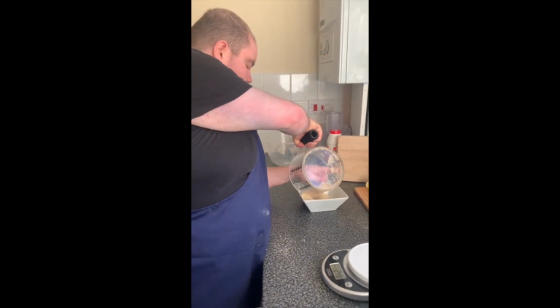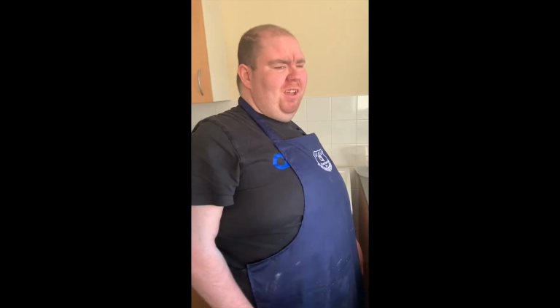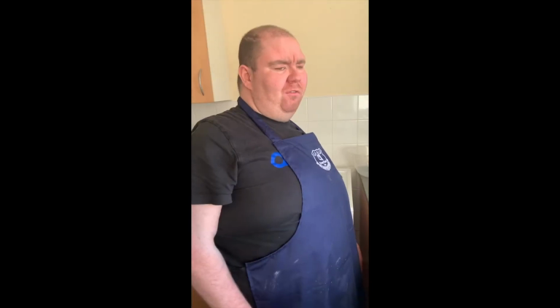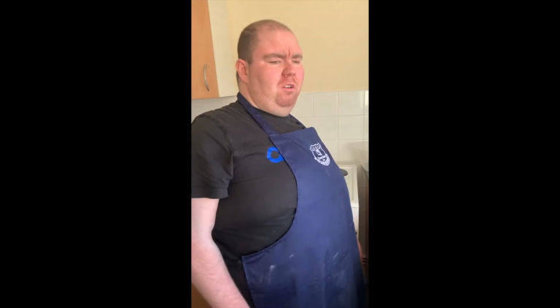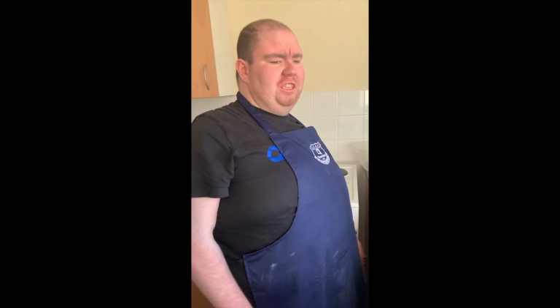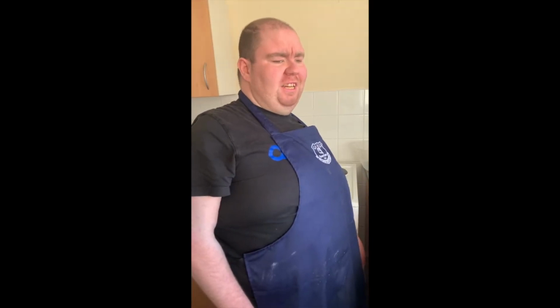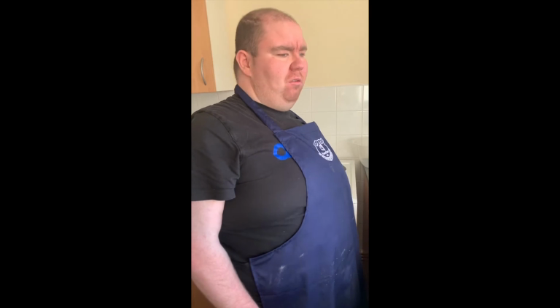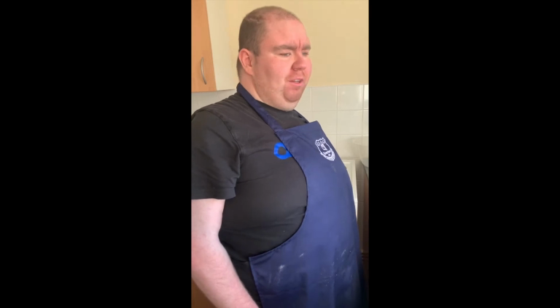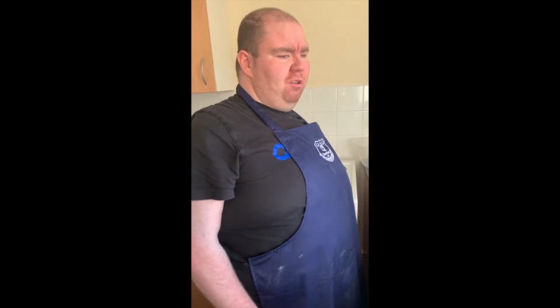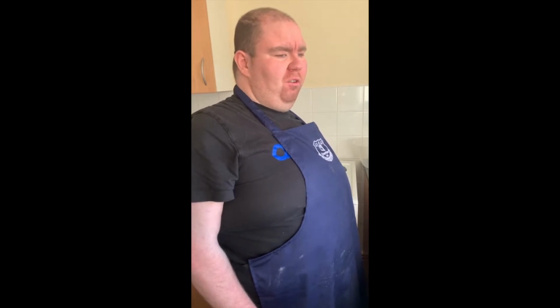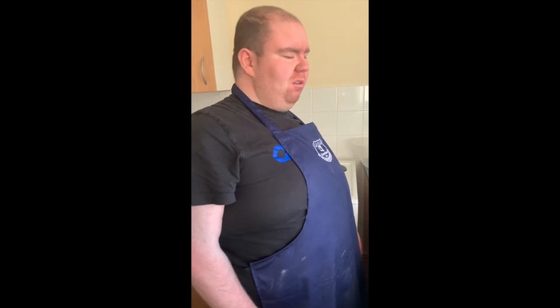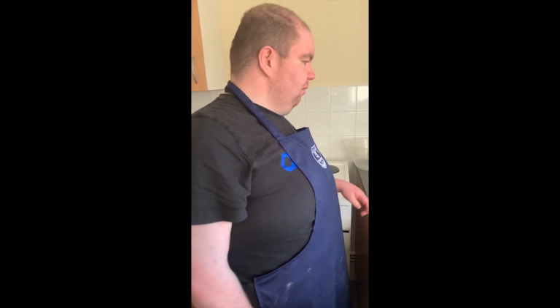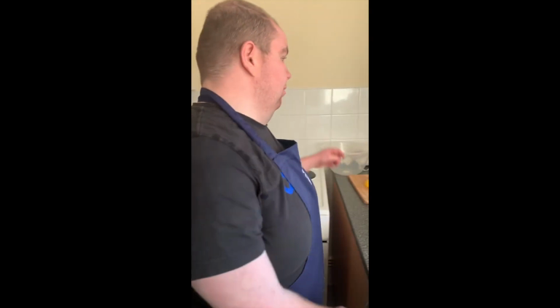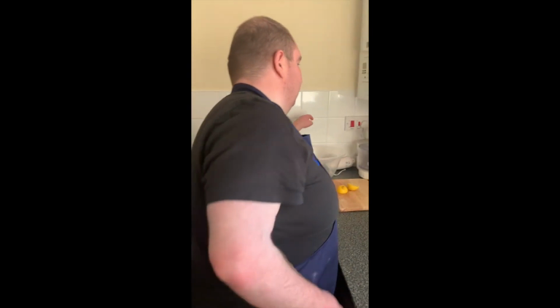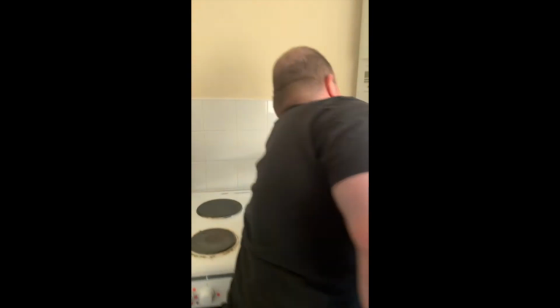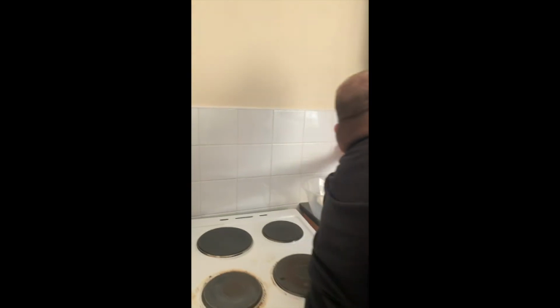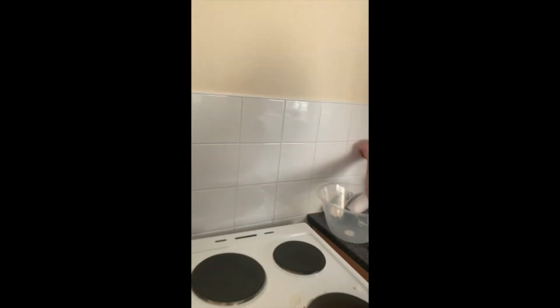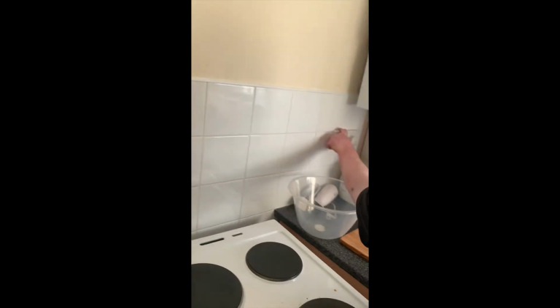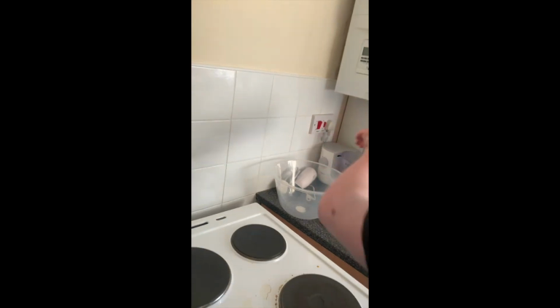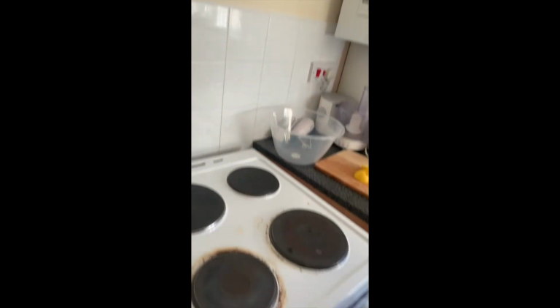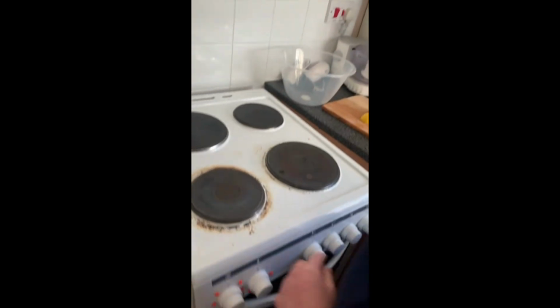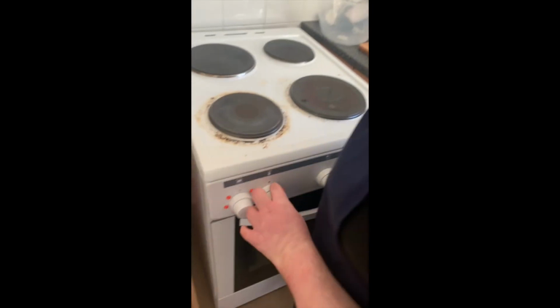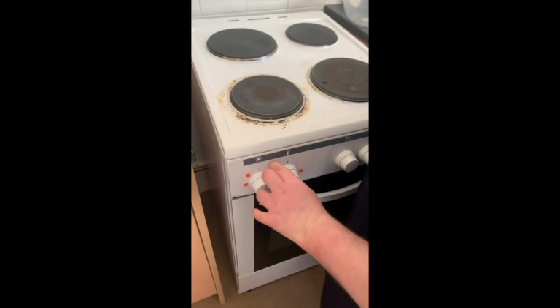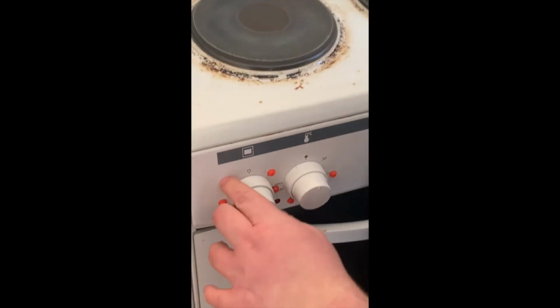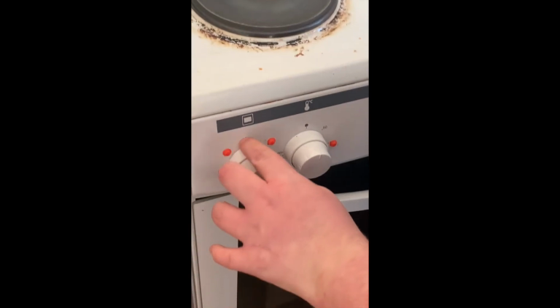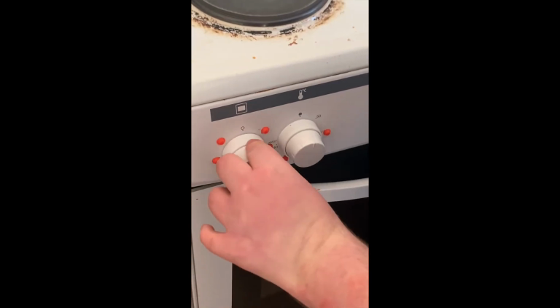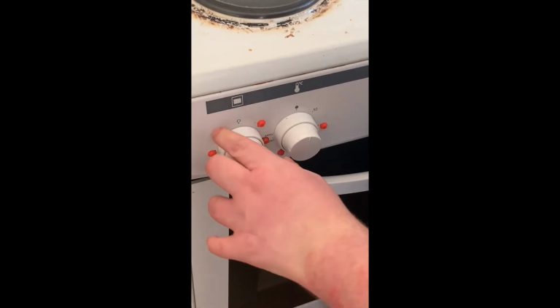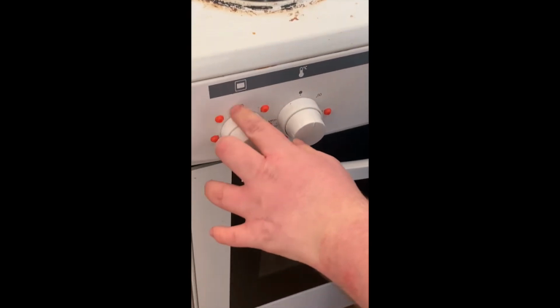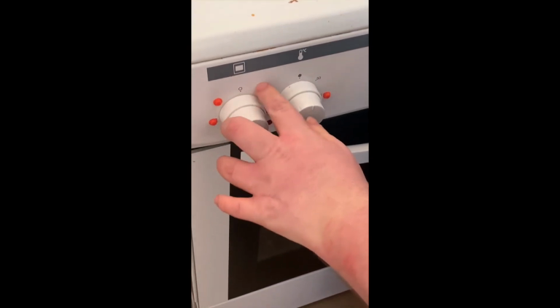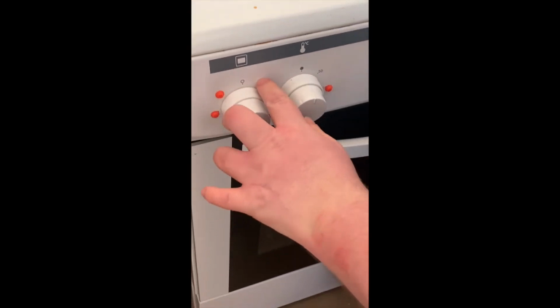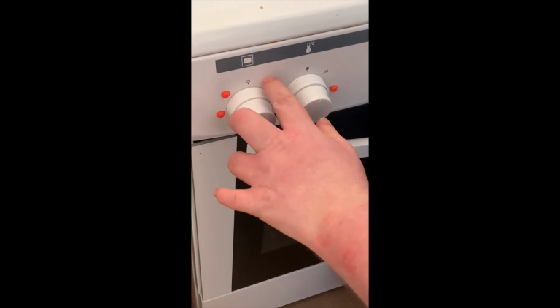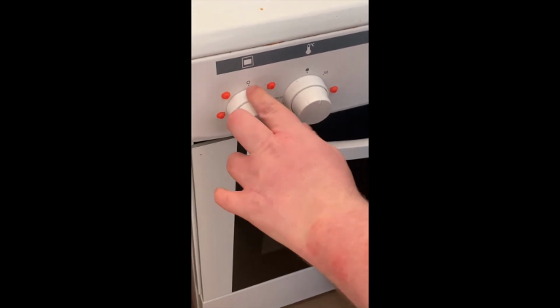Please preheat the oven to 160 degrees. I'm going to switch on the oven. I'm using my bump dots so I know which one is the oven.